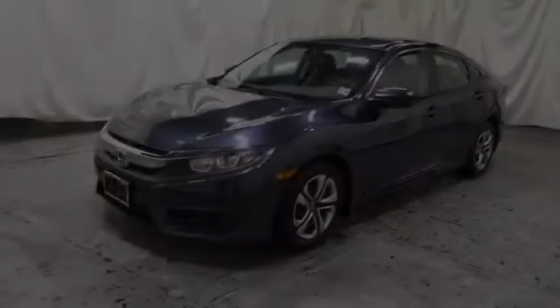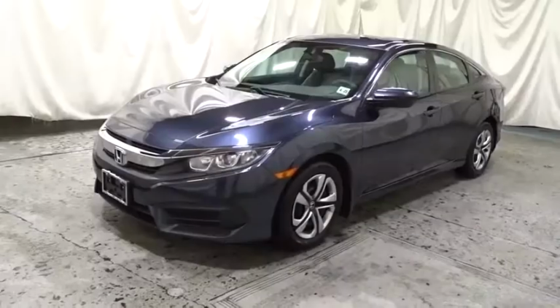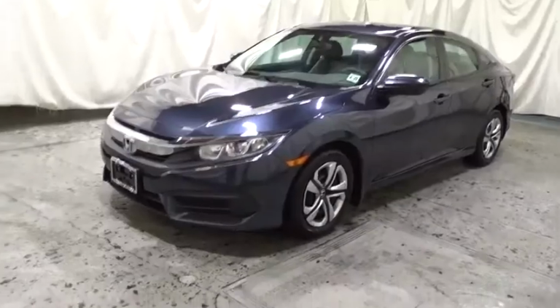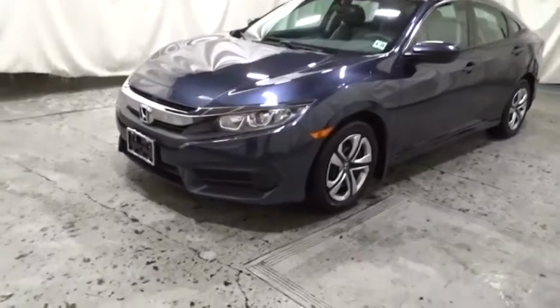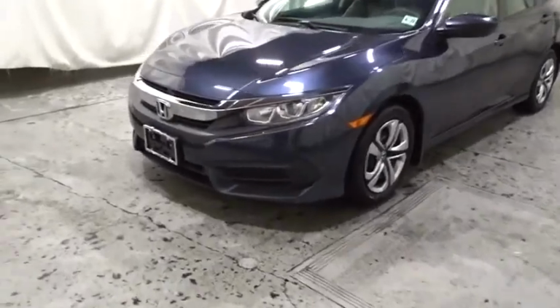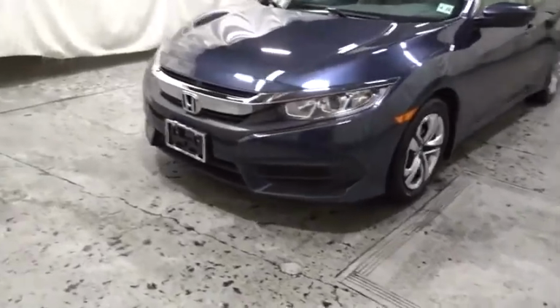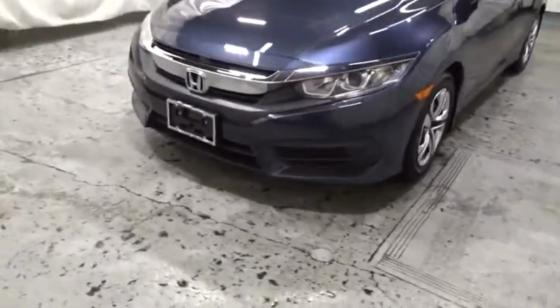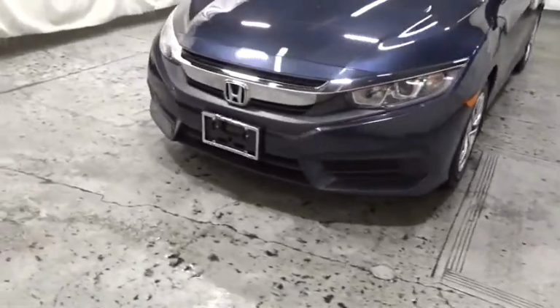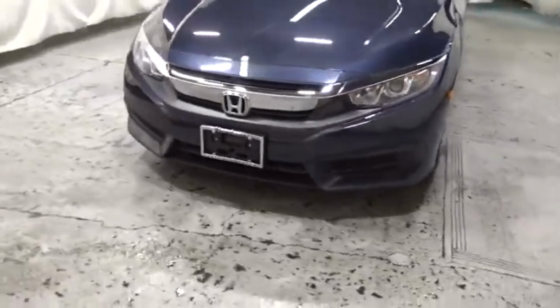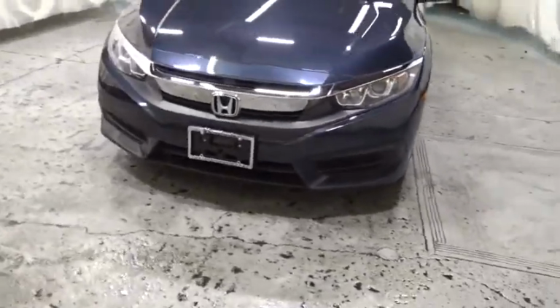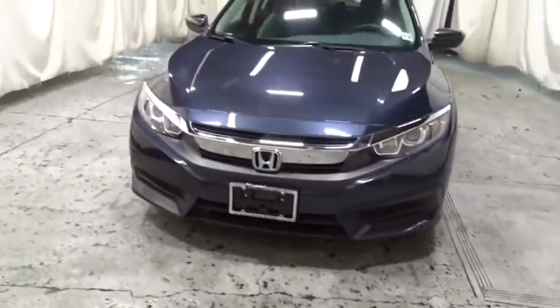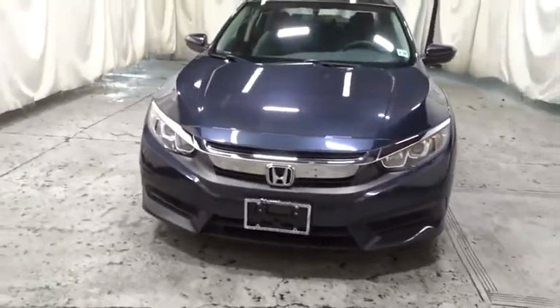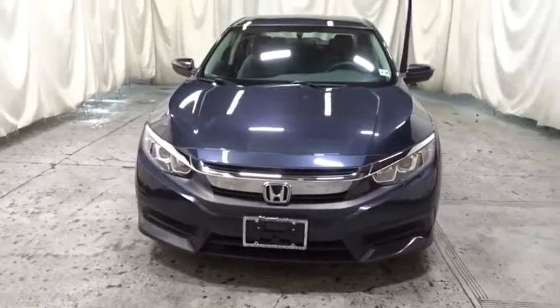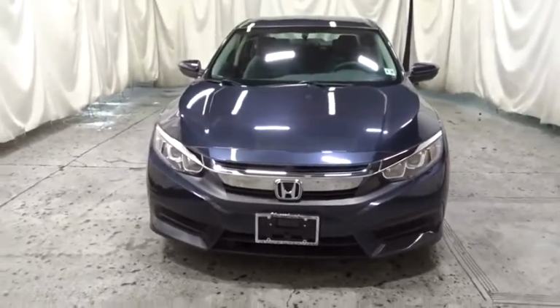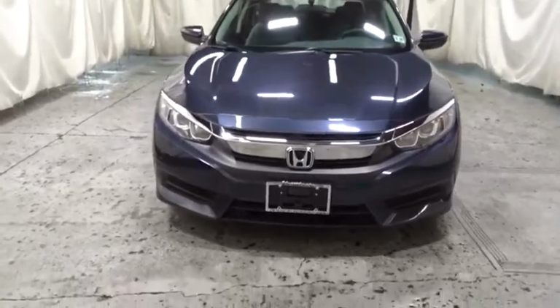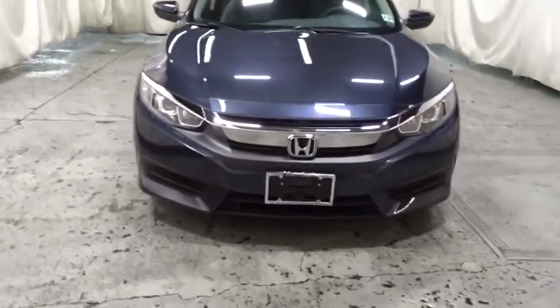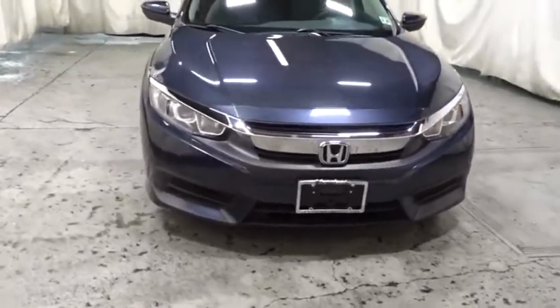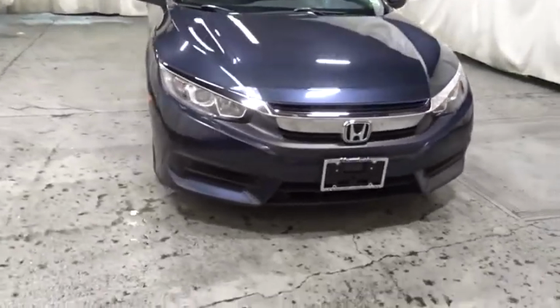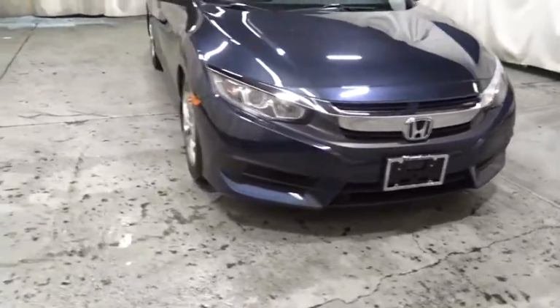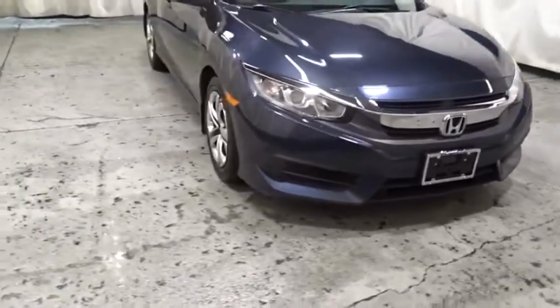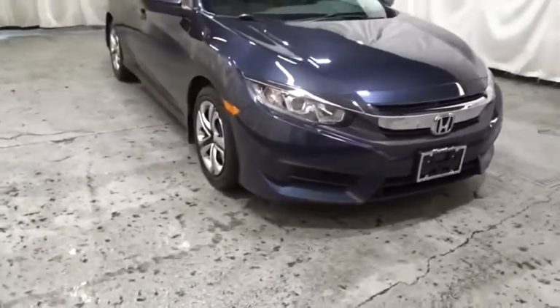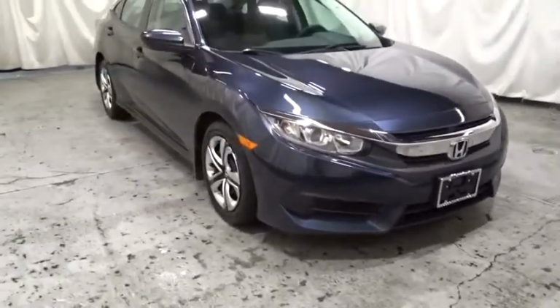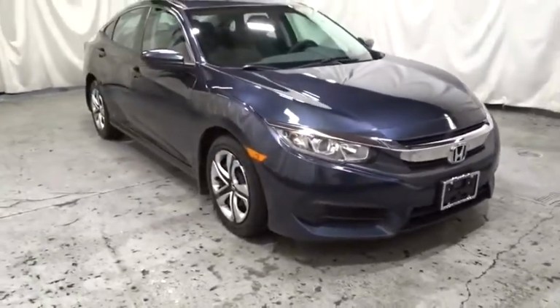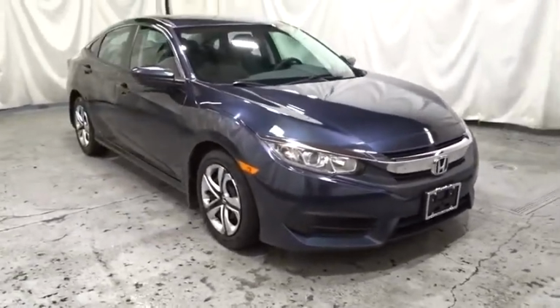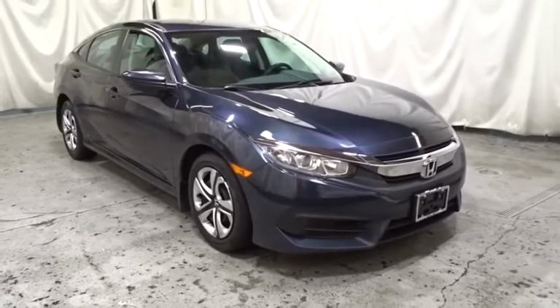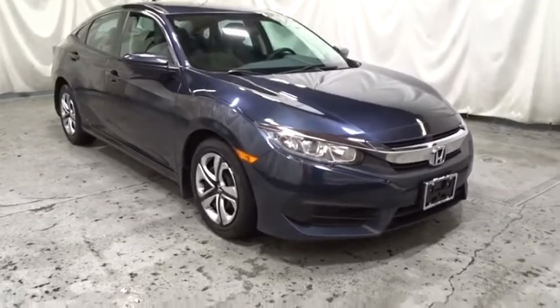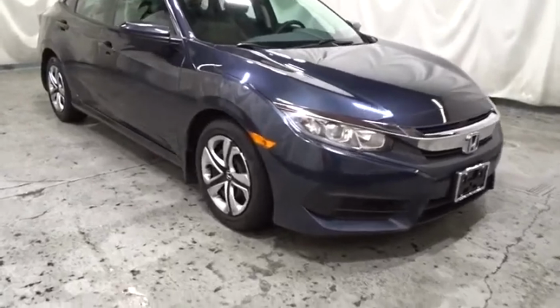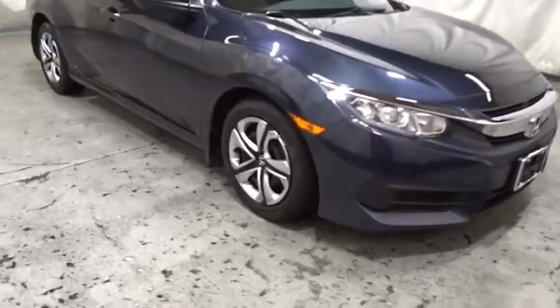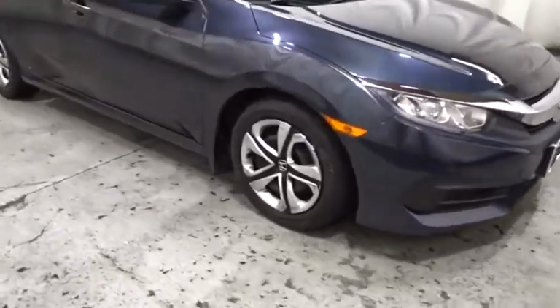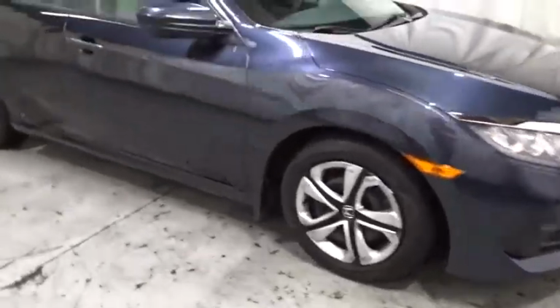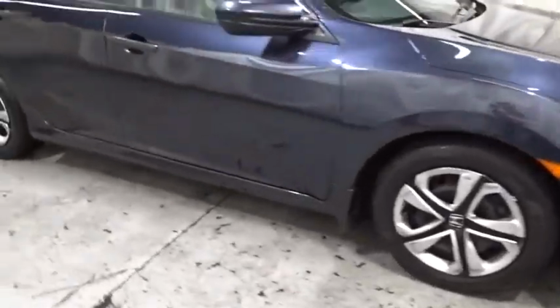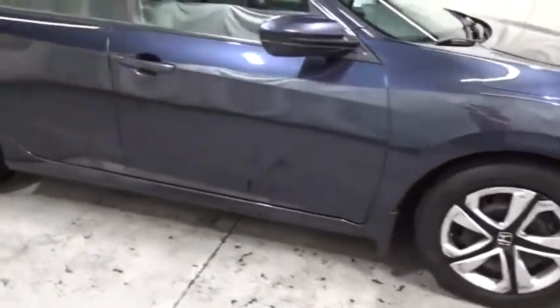Looking for the right vehicle? Check out the 2018 Honda Civic. Practical, awesome gas mileage, and incredibly reliable. This vehicle has less than 25,000 miles. Come see the car for yourself.